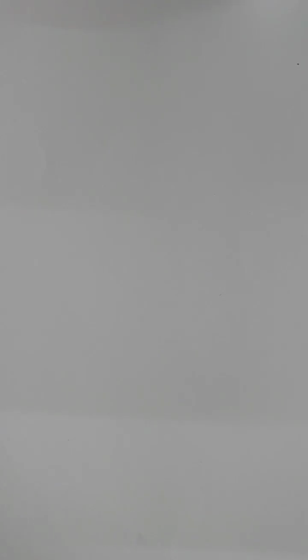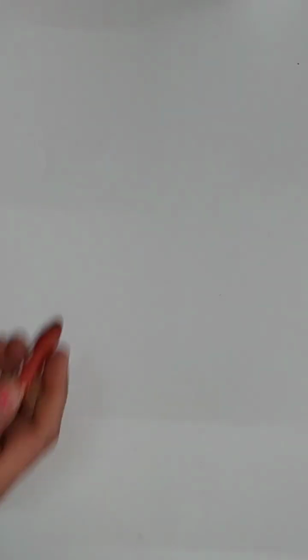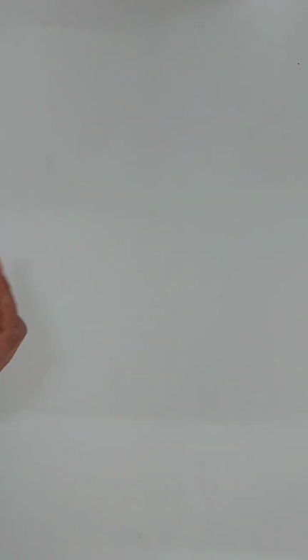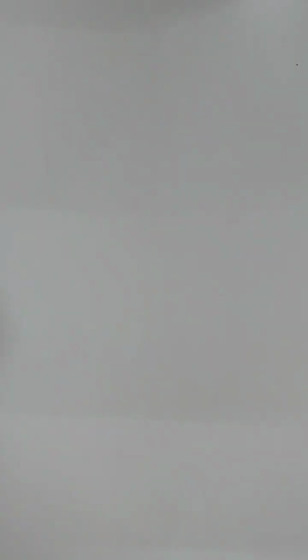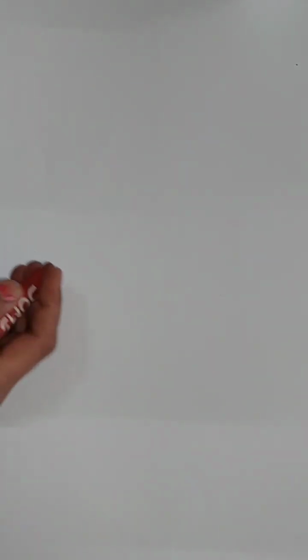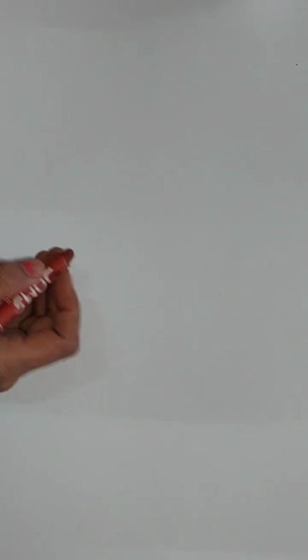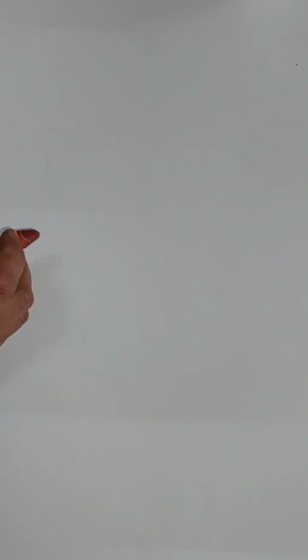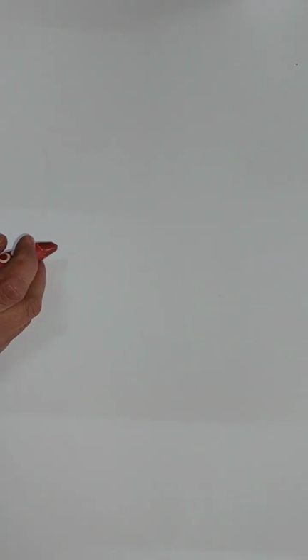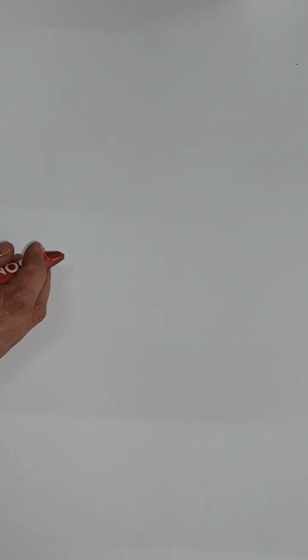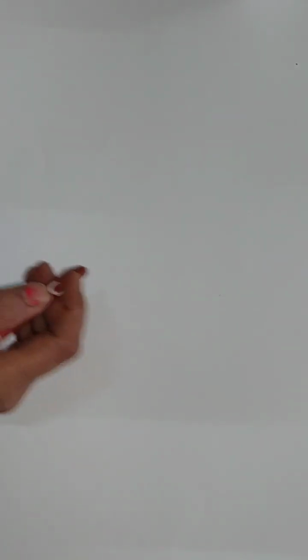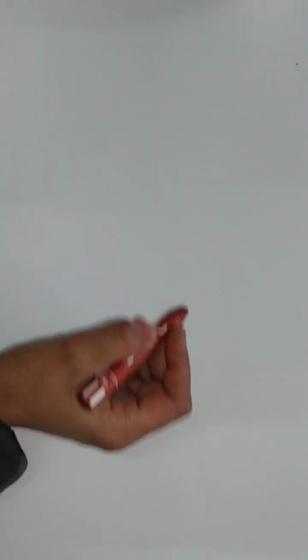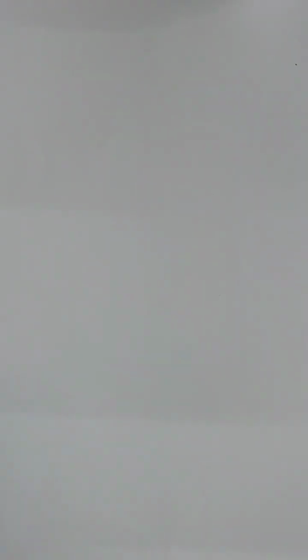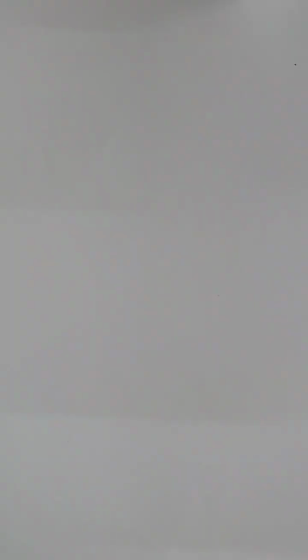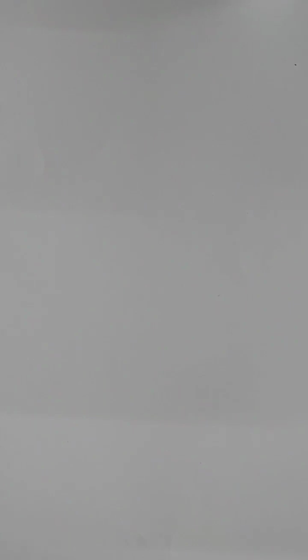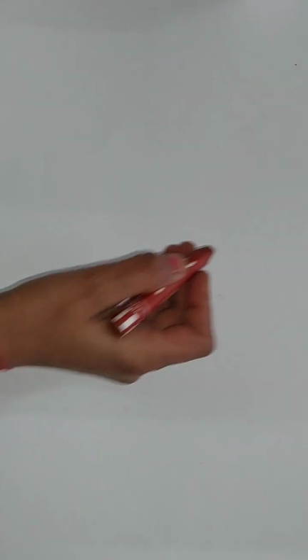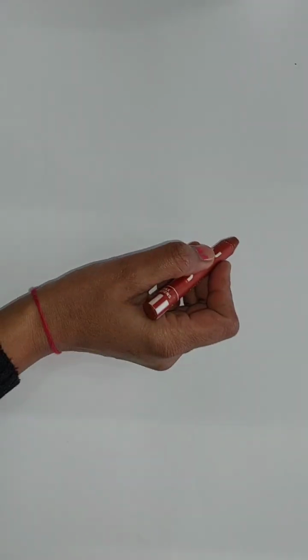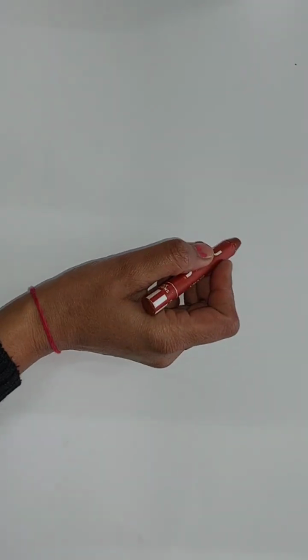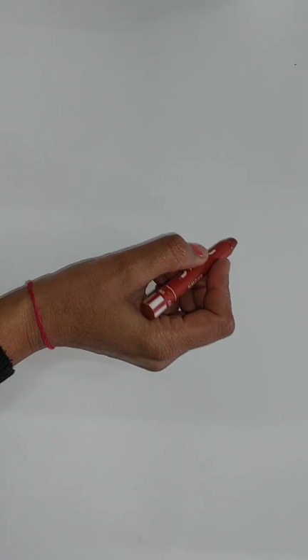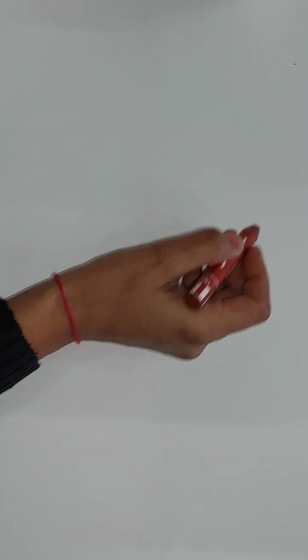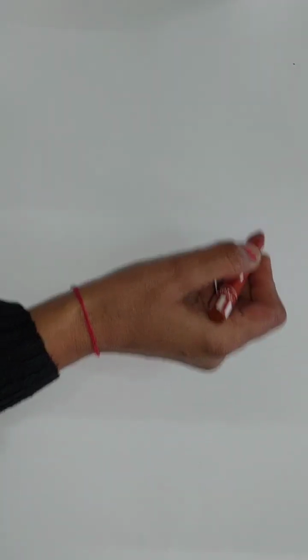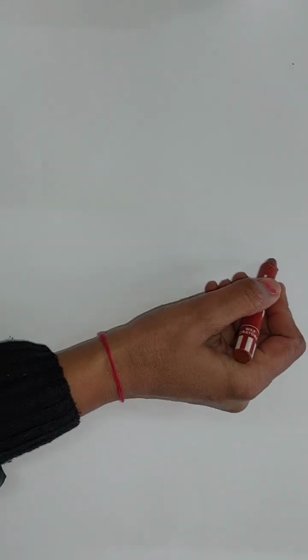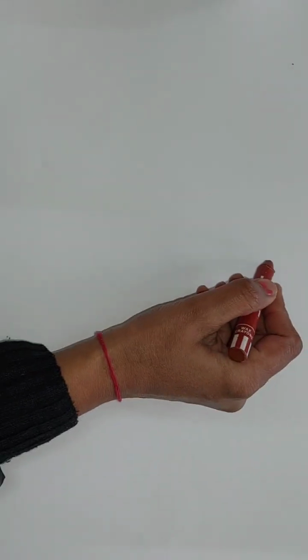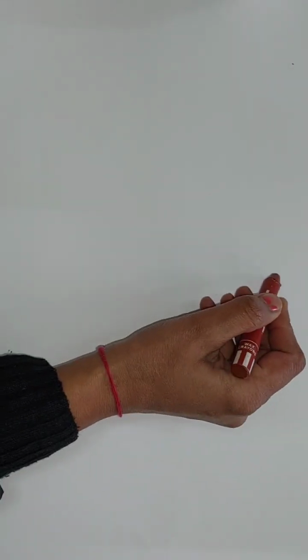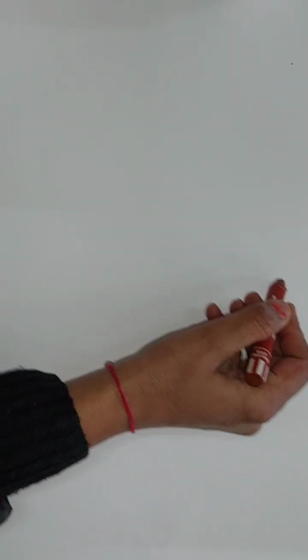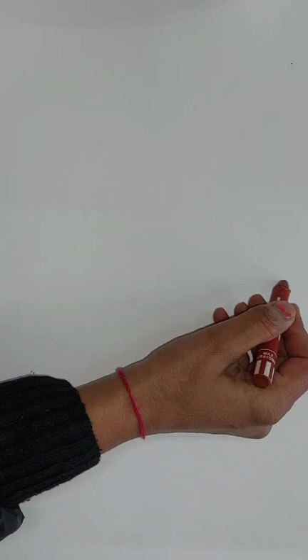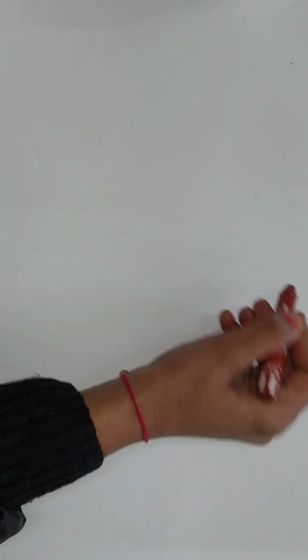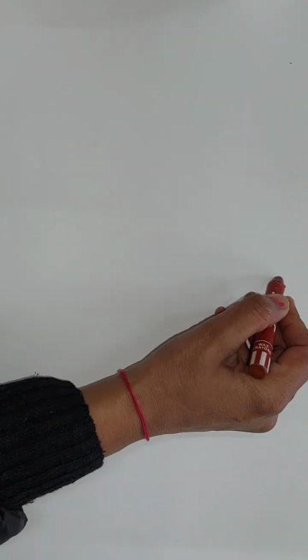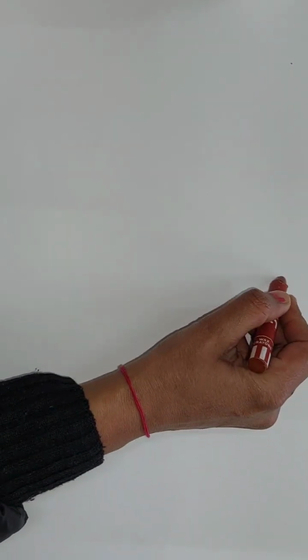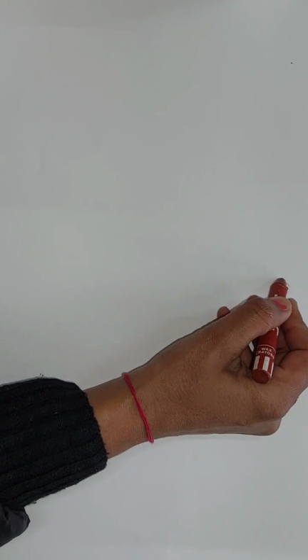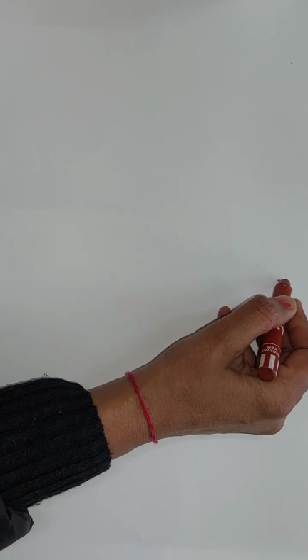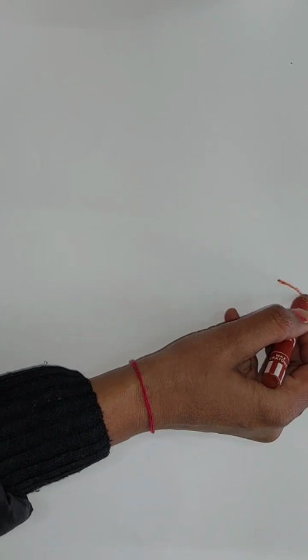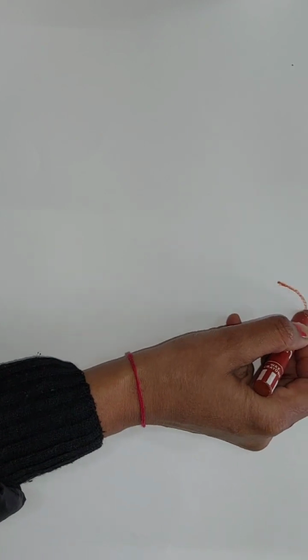Now students, today we make the elephant. So first, what we have to do is draw like this.